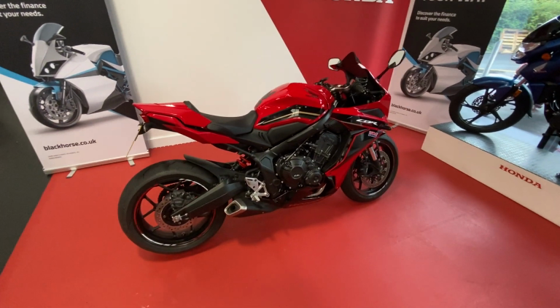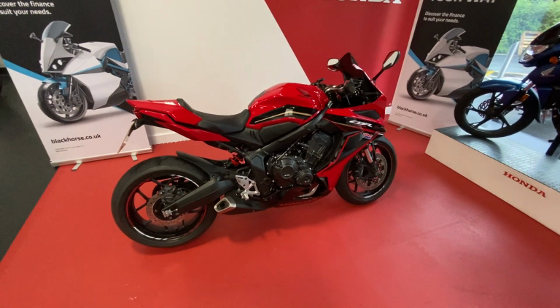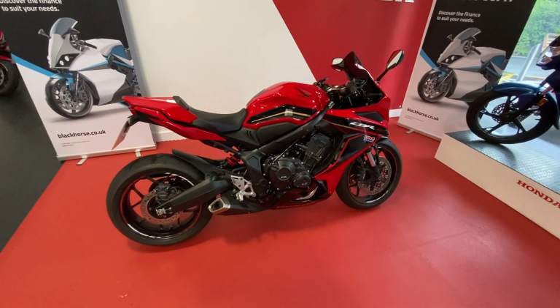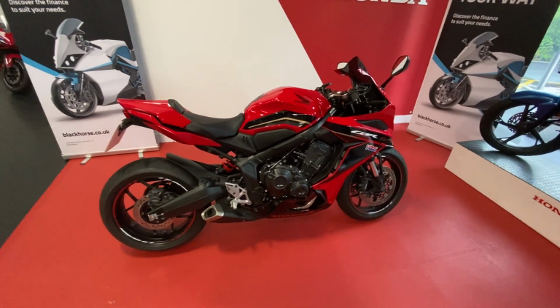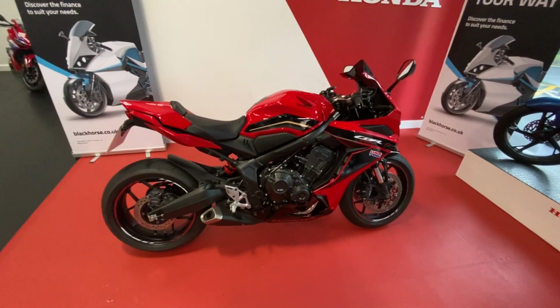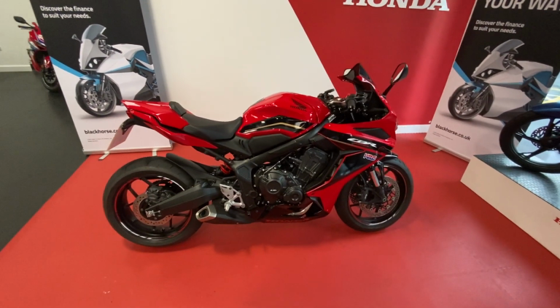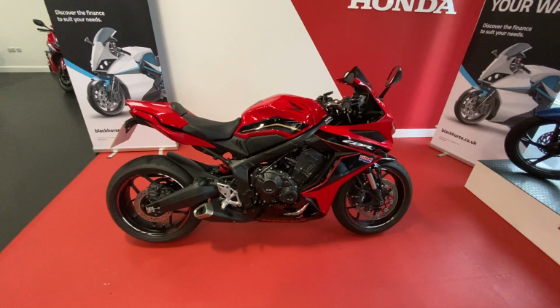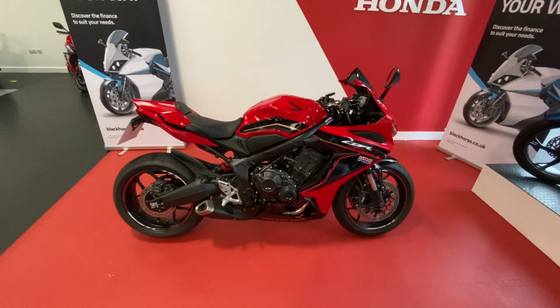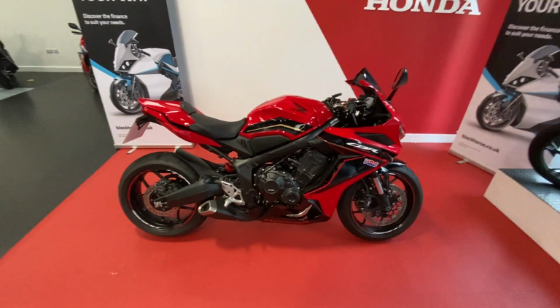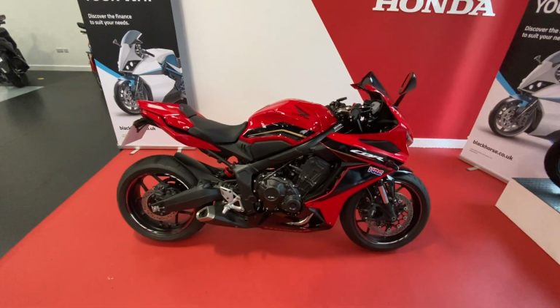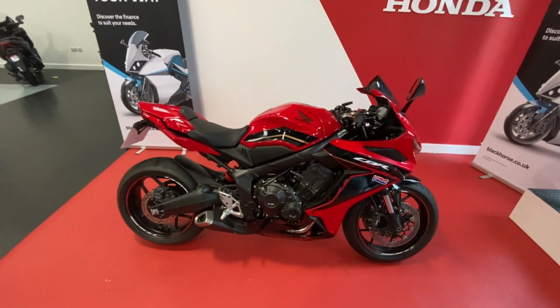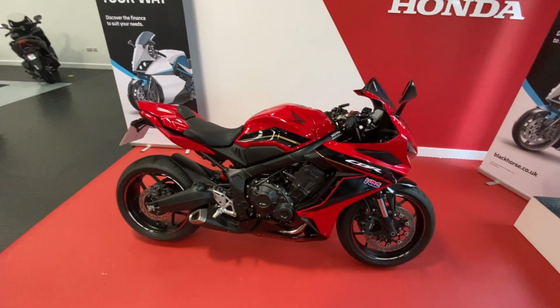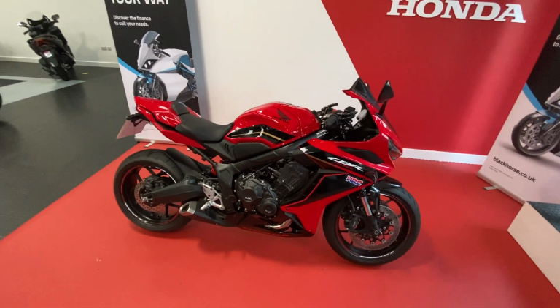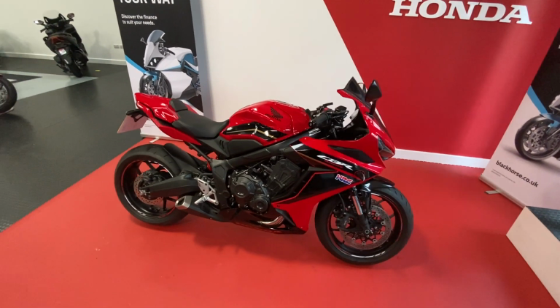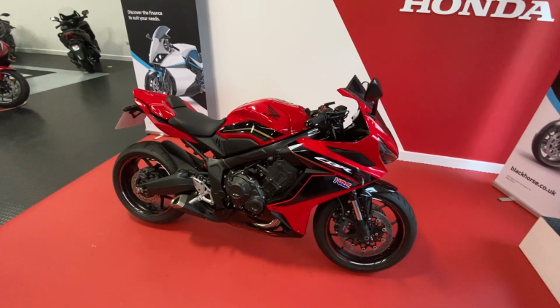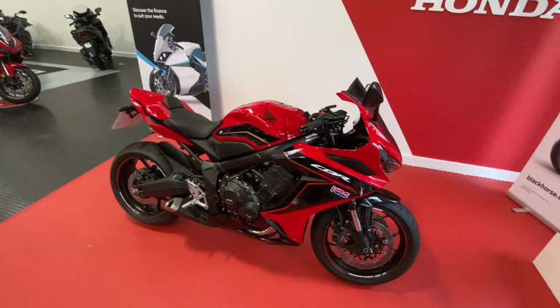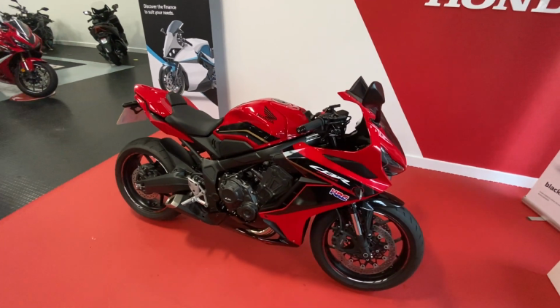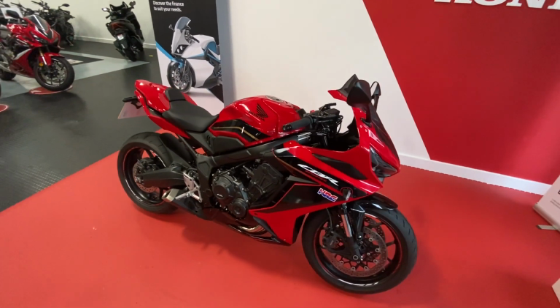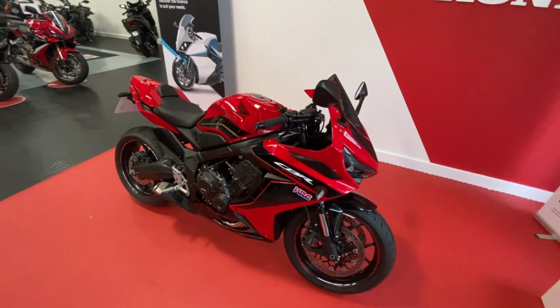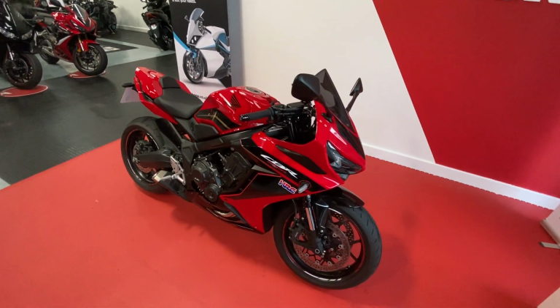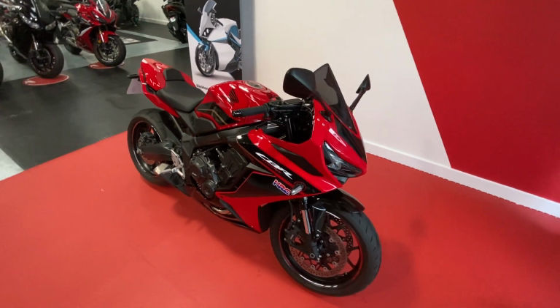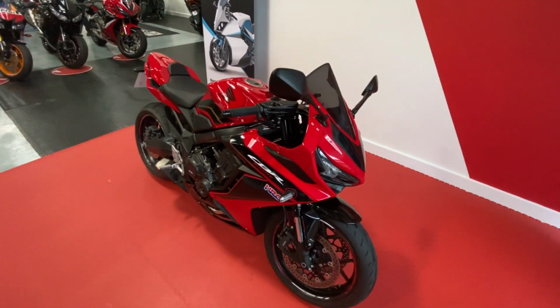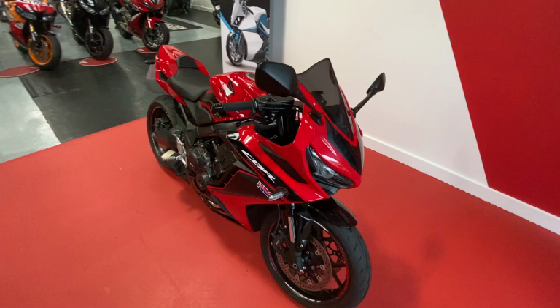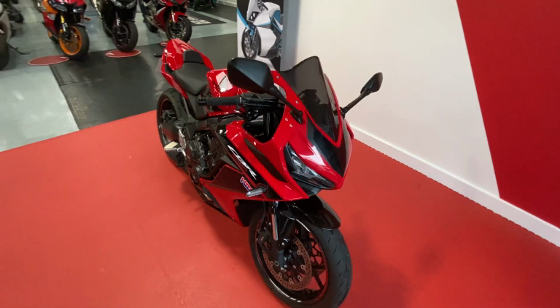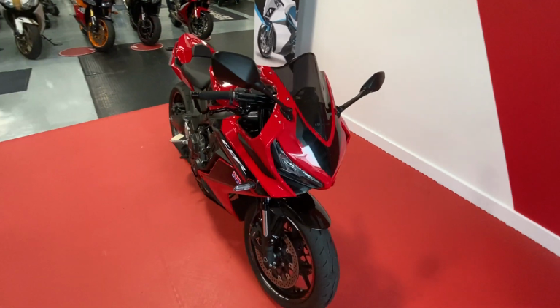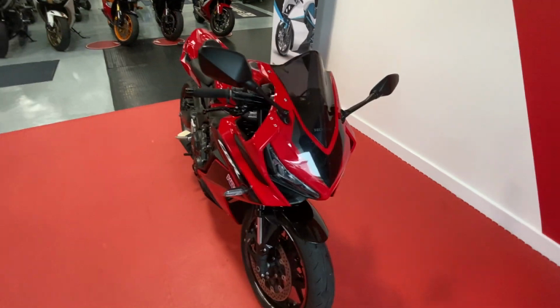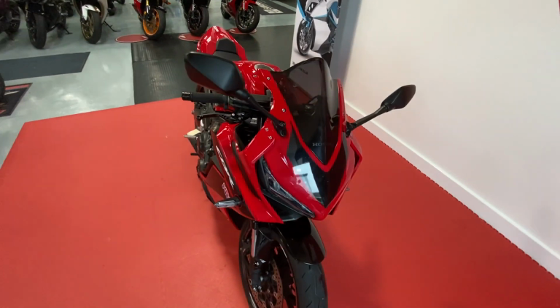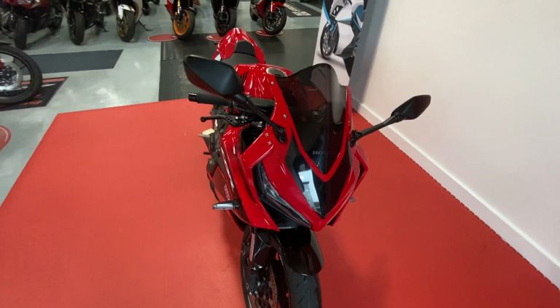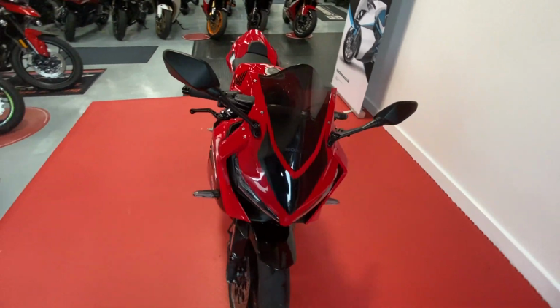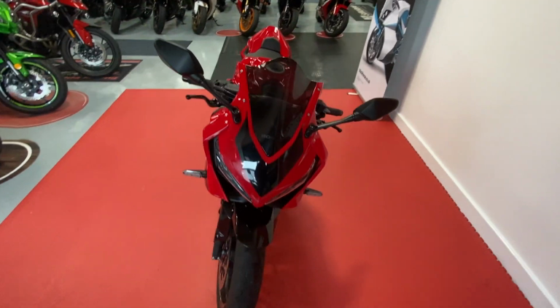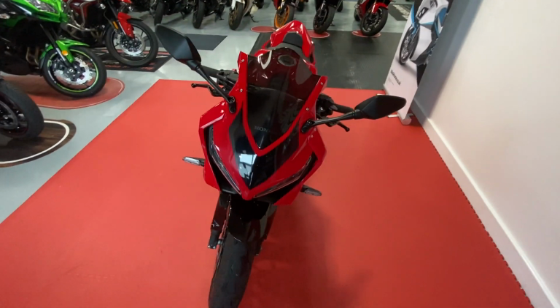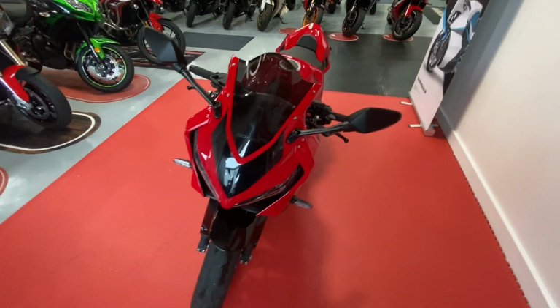It also comes with a sports pack which includes the rear seat cowl, quick shifter, smoked screen, and tank pad. It also has Oxford heated grips.